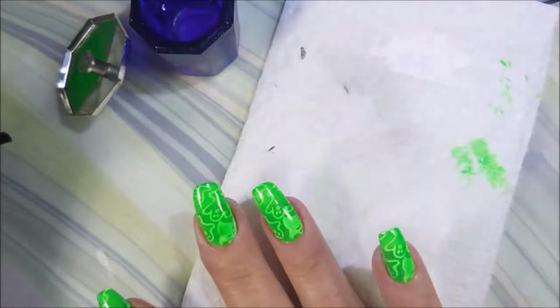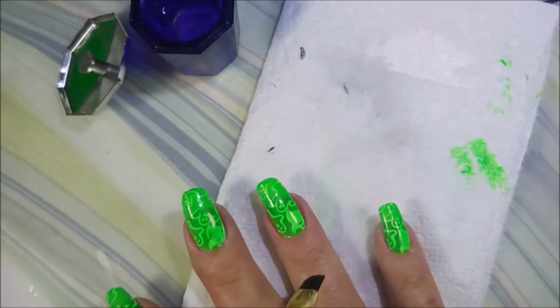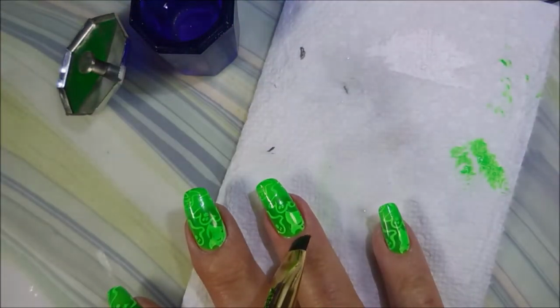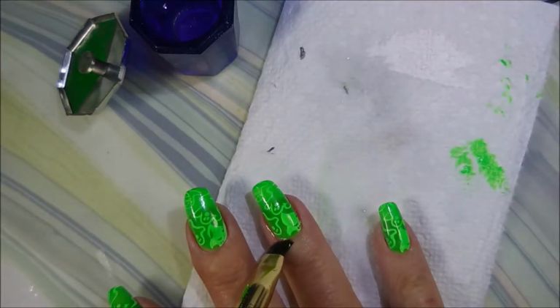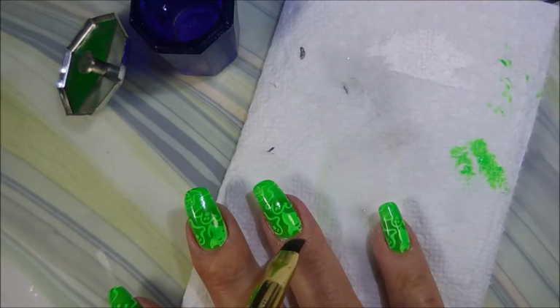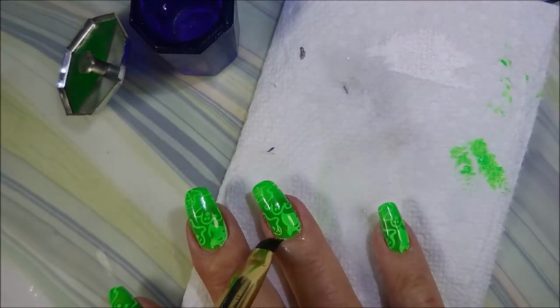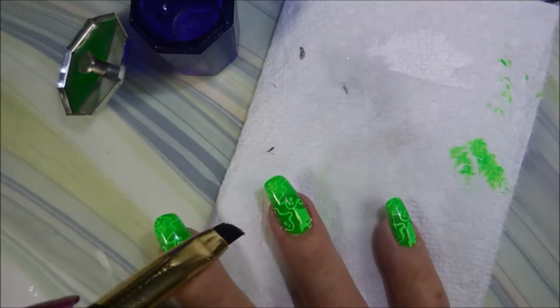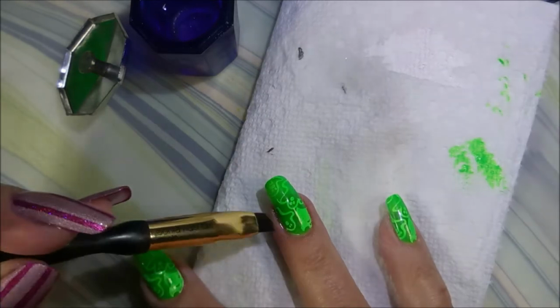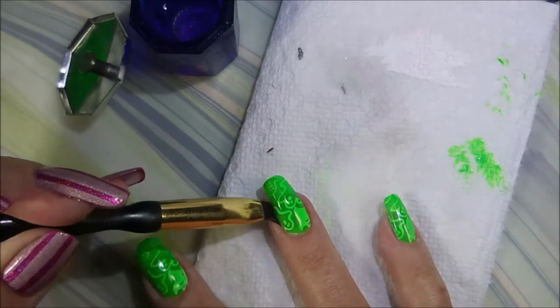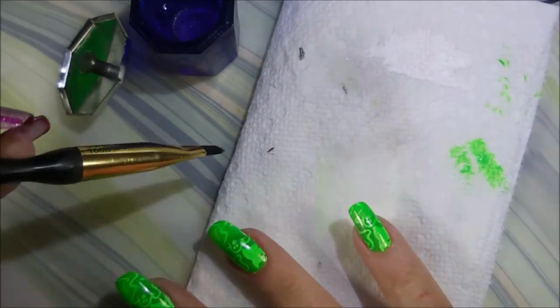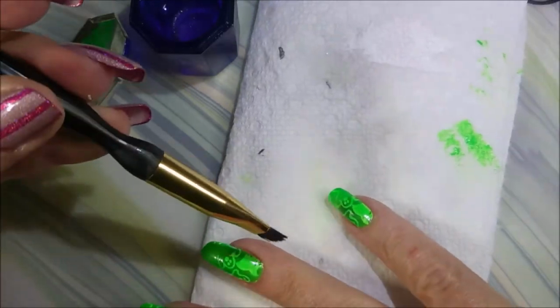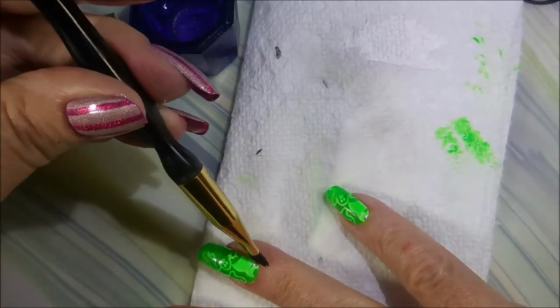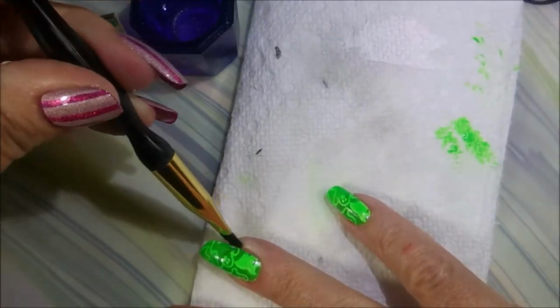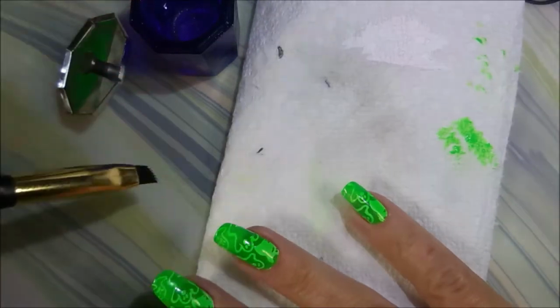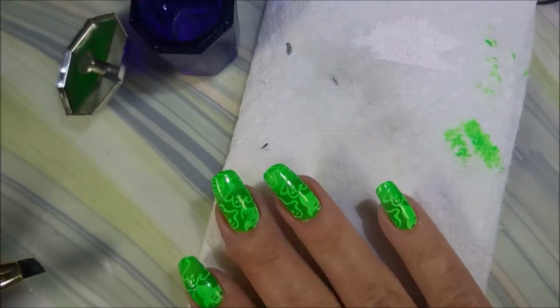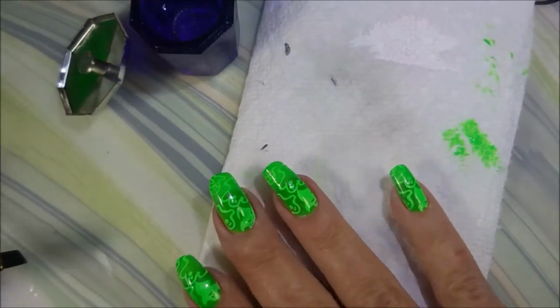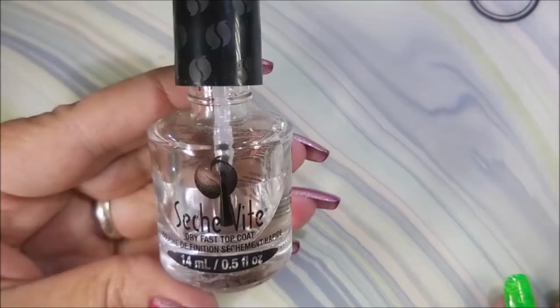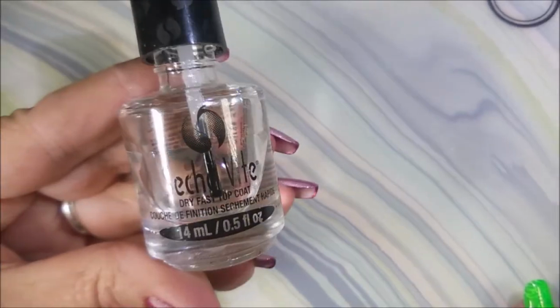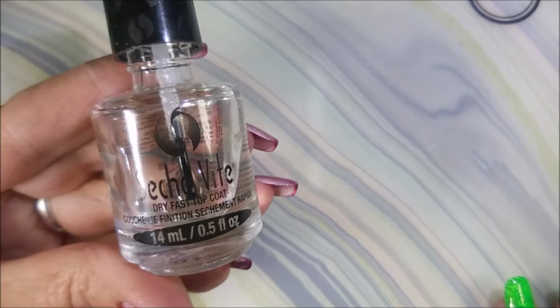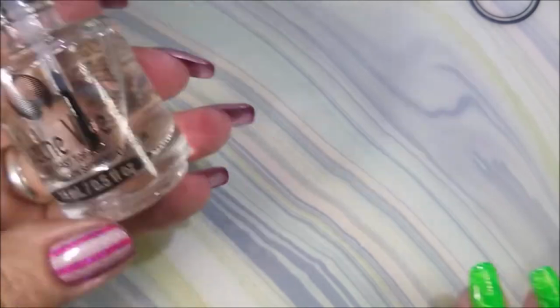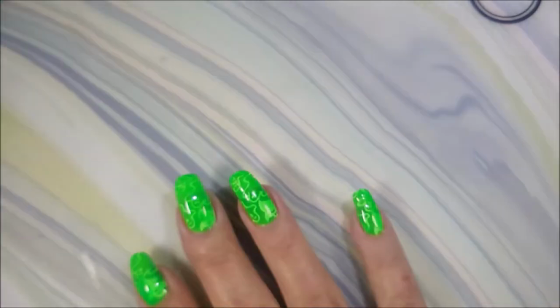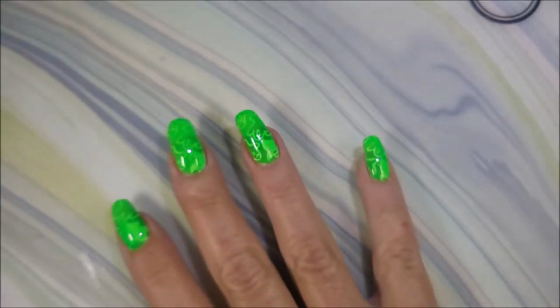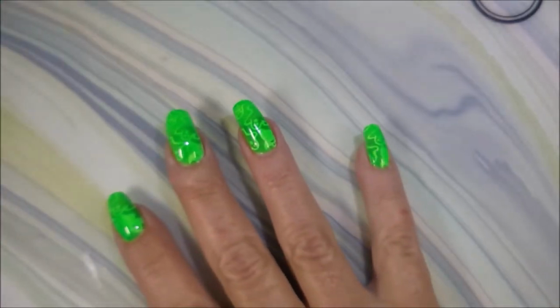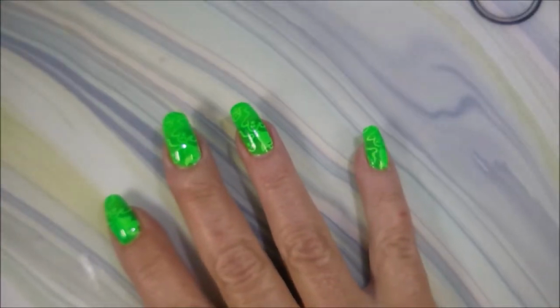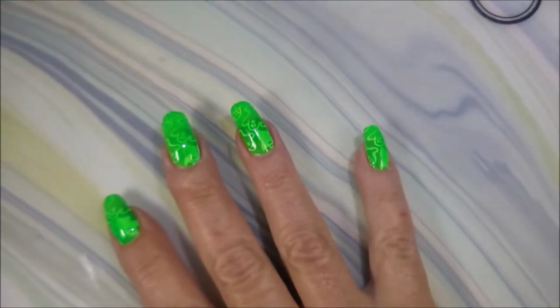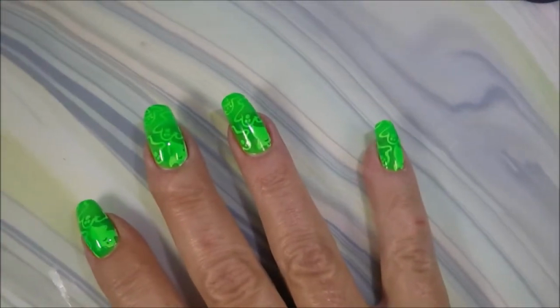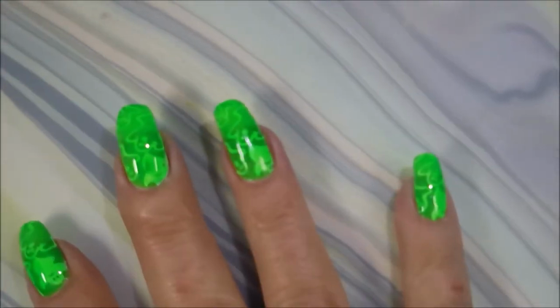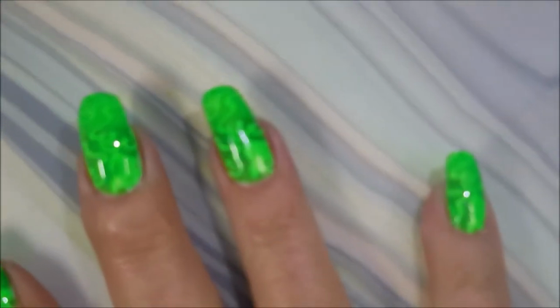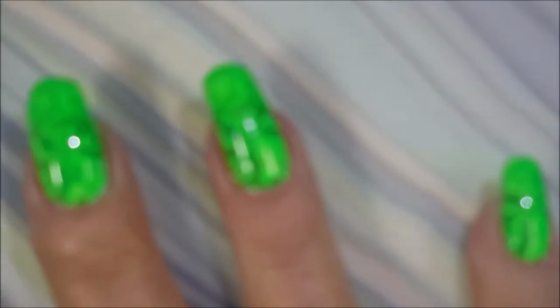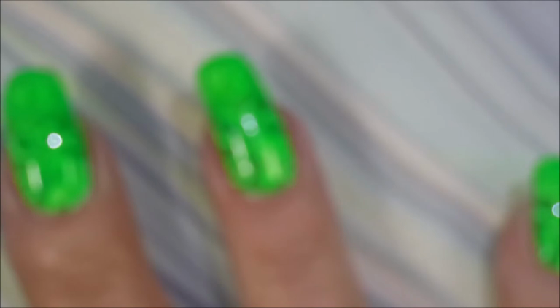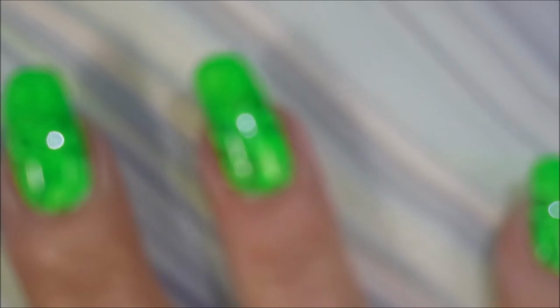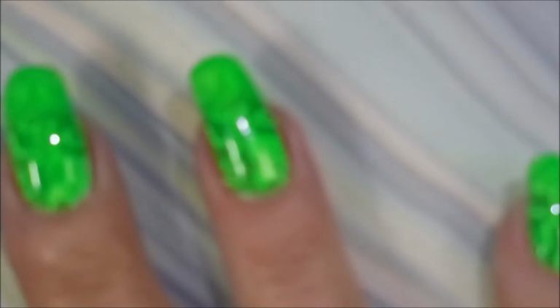I love this one though. I just — I was looking forward to it. I saw it in my head and I was like, oh I gotta do that, and it really did turn out like I was picturing it. I'm gonna top it with some Sesh Vite just to seal it all in and to get it to dry down.